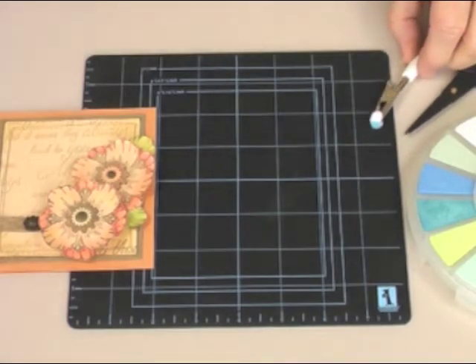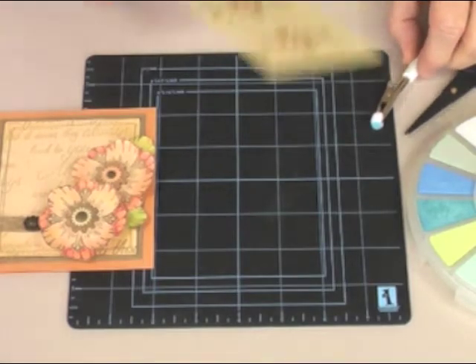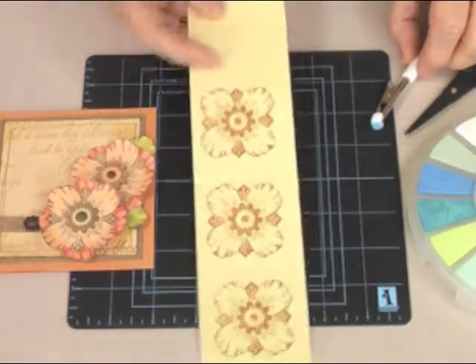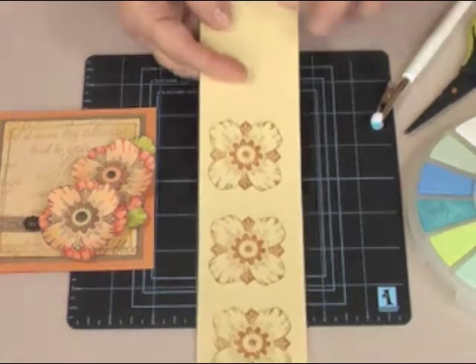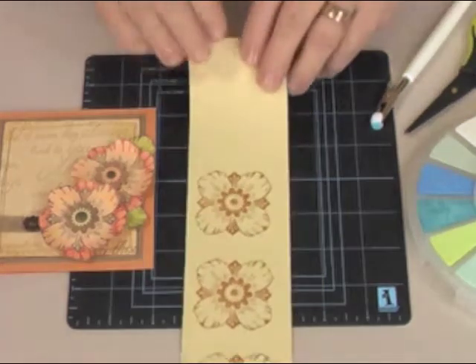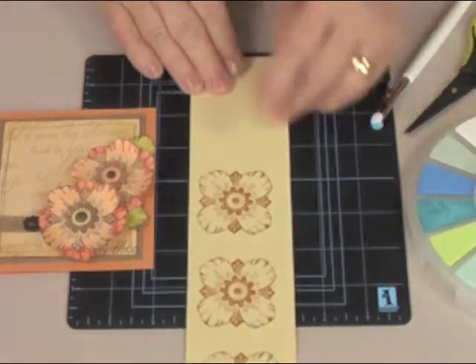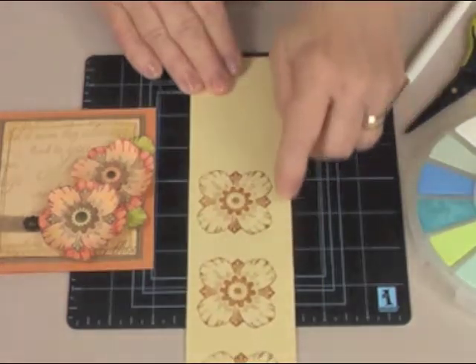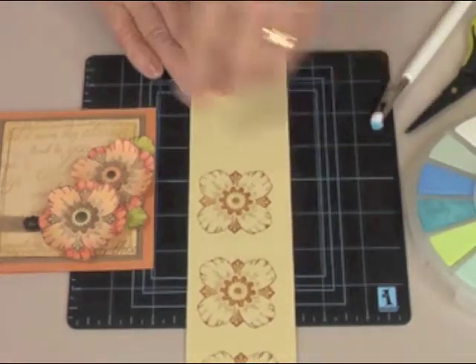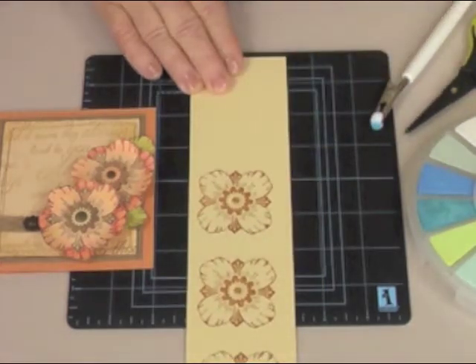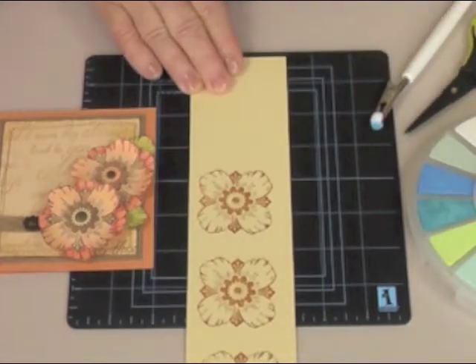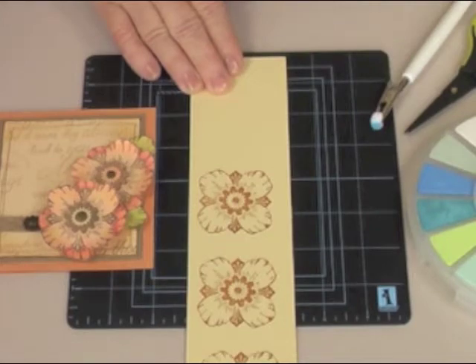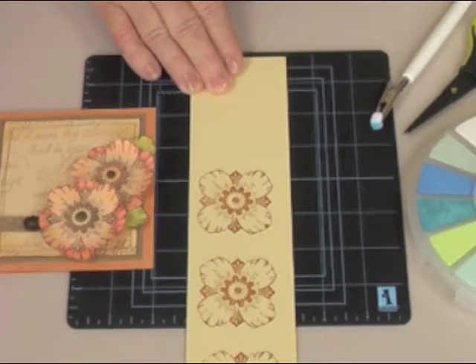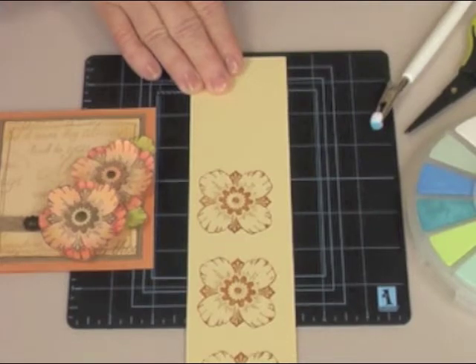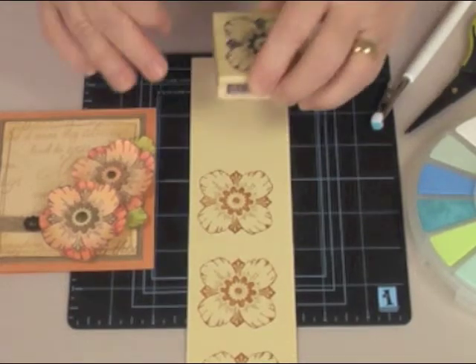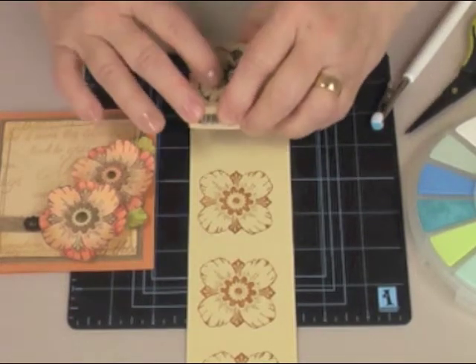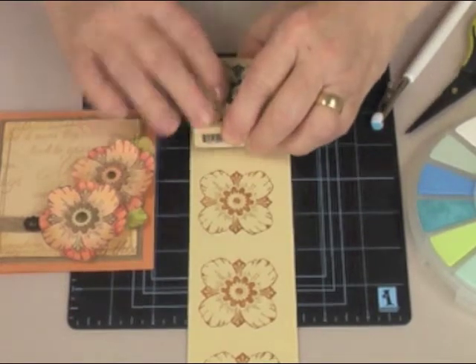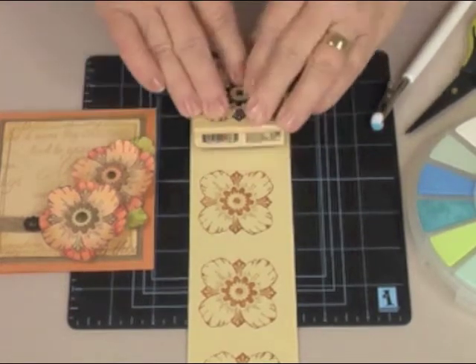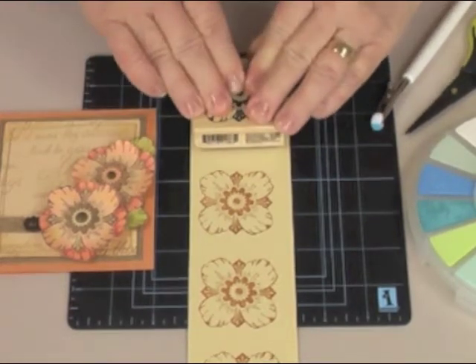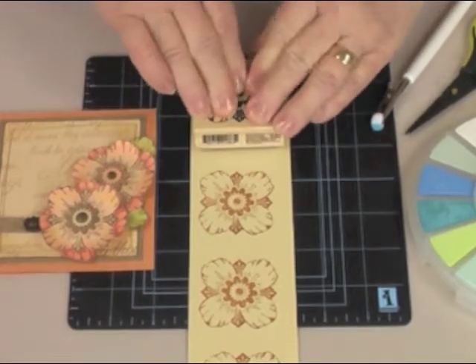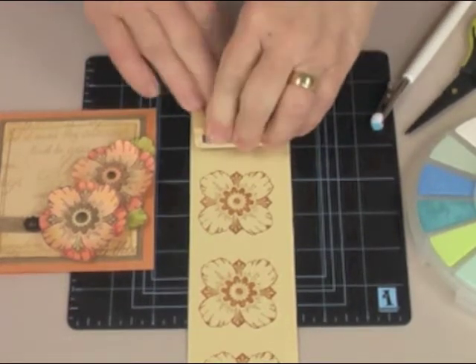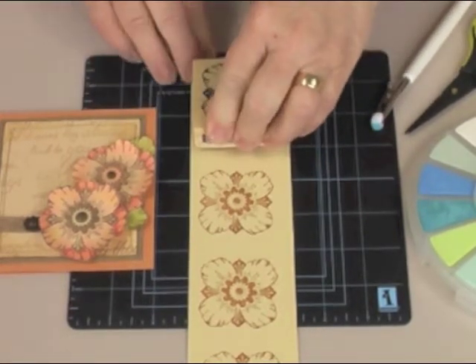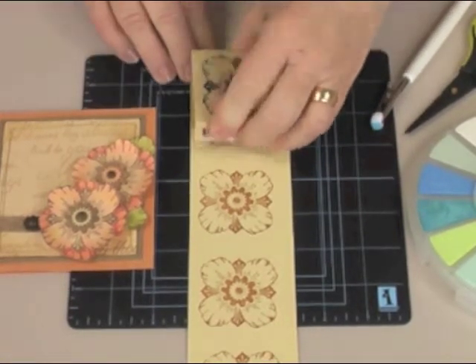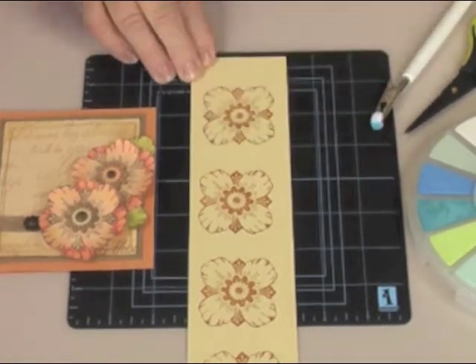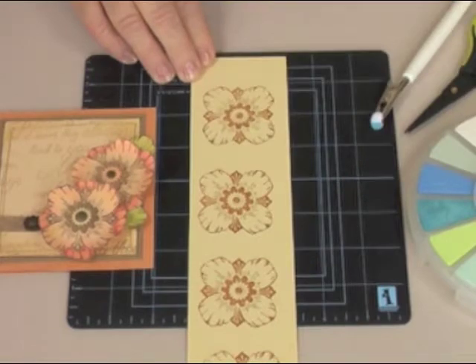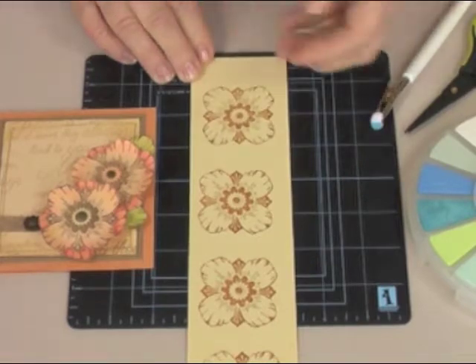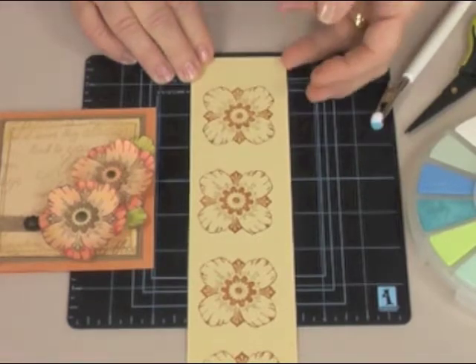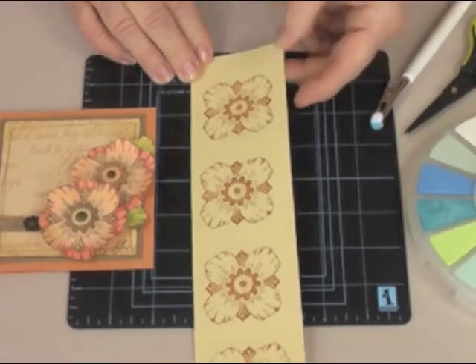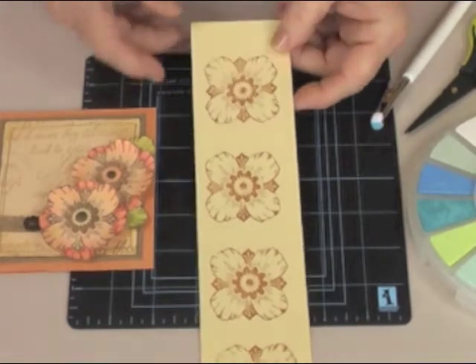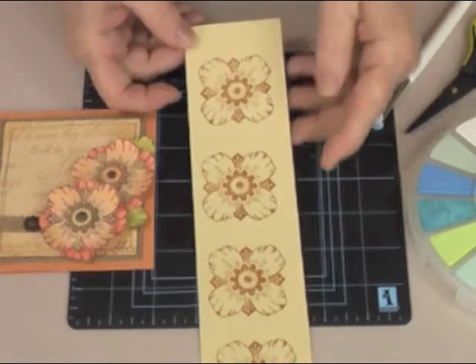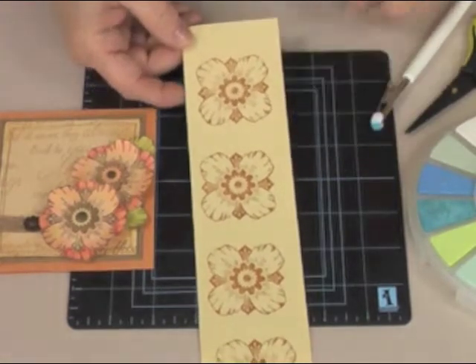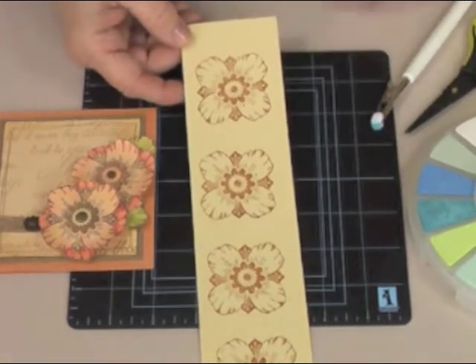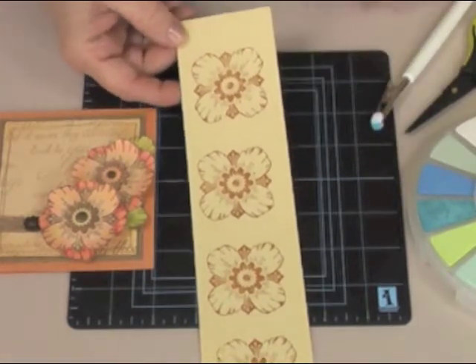I'm going to take my piece of paper — I've already stamped three flowers, but we need four for this project. So we're going to stamp our fourth one, and then we're going to cut all four flowers out.